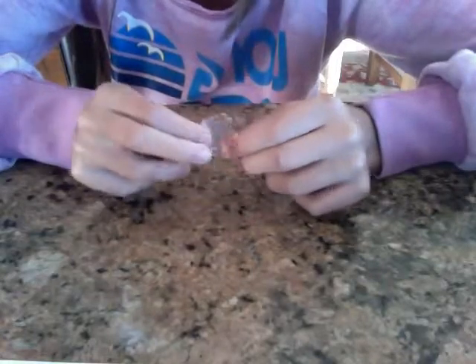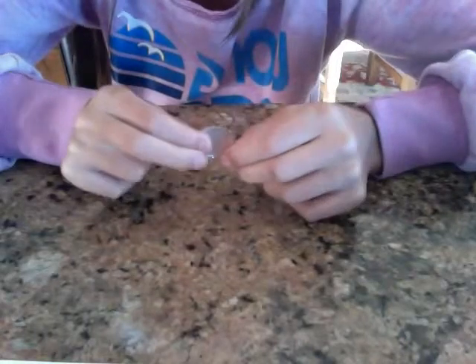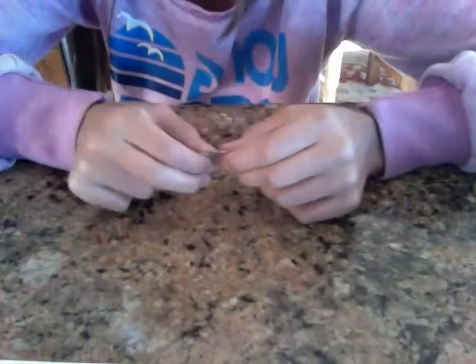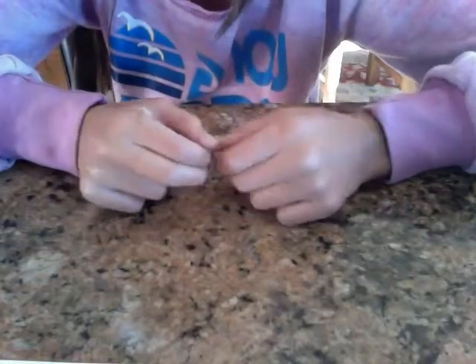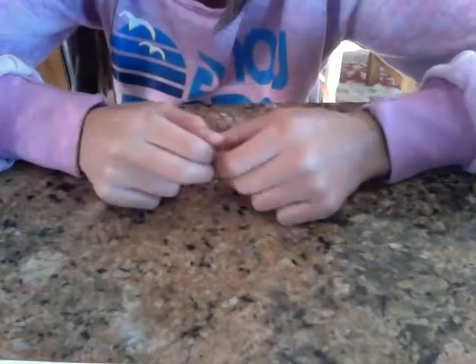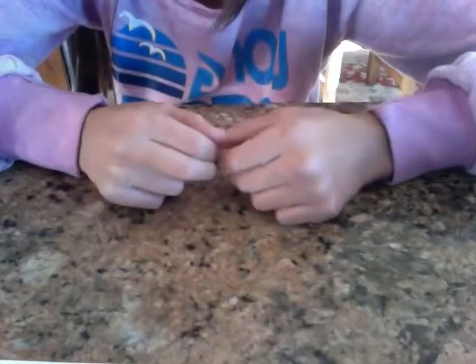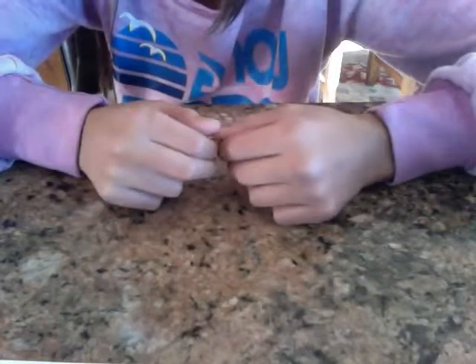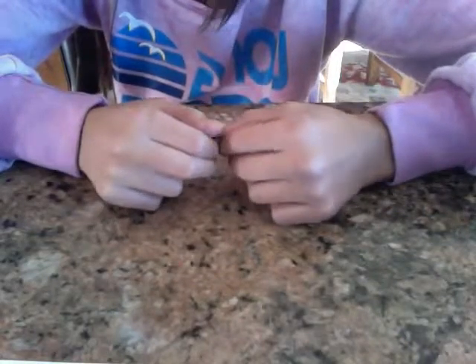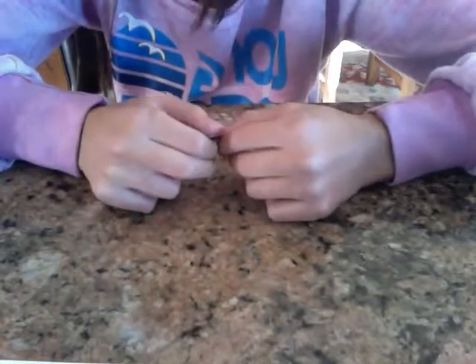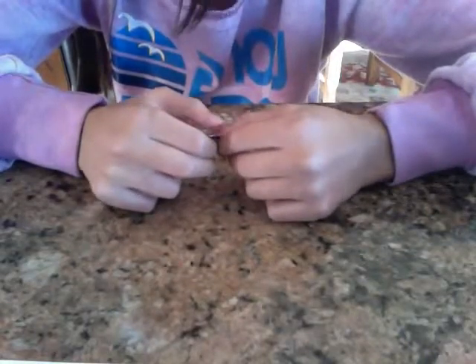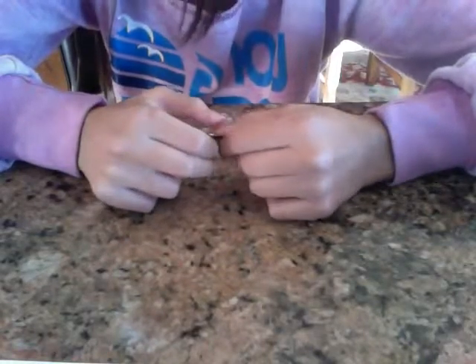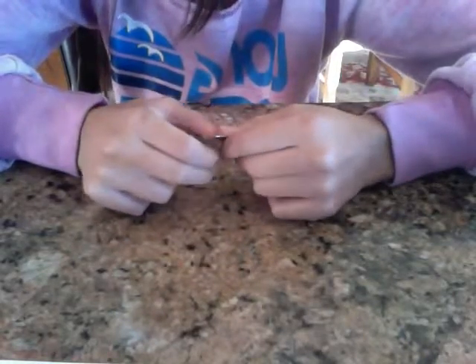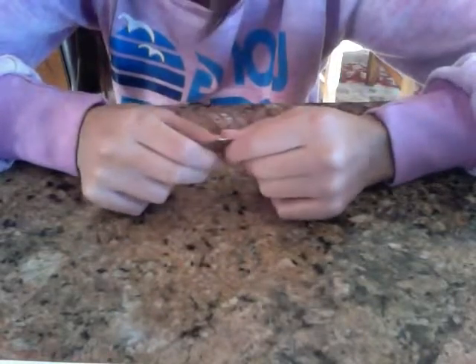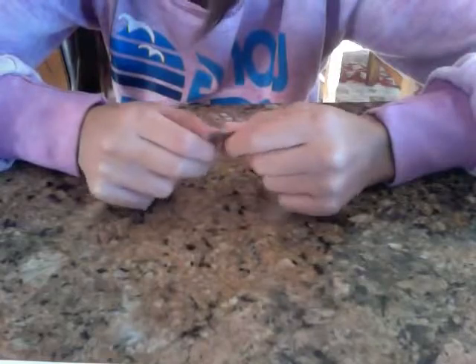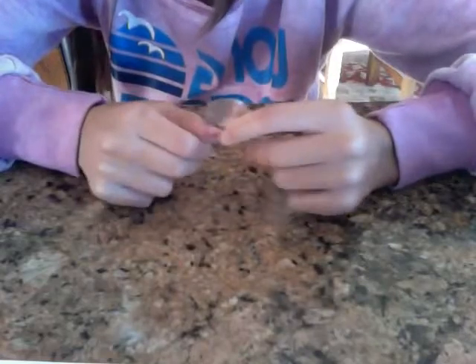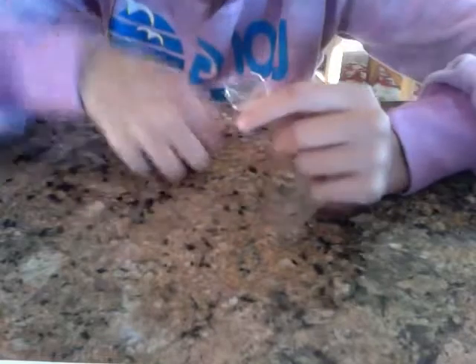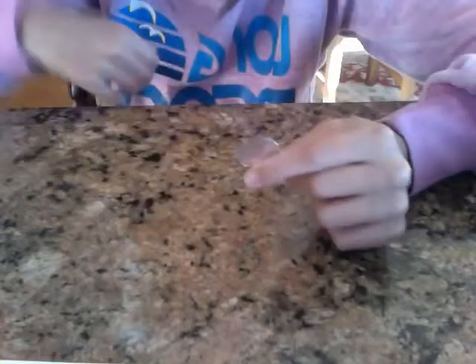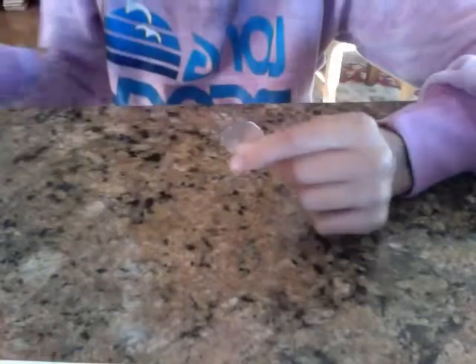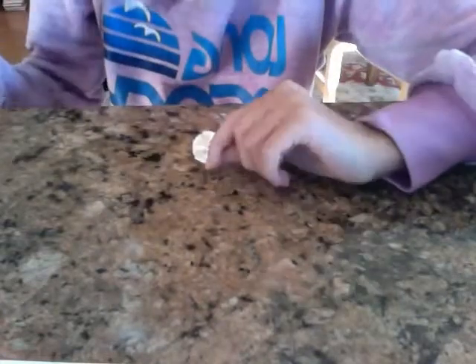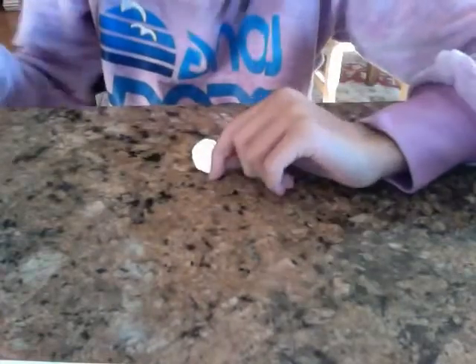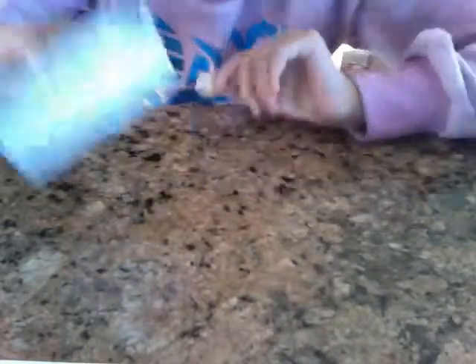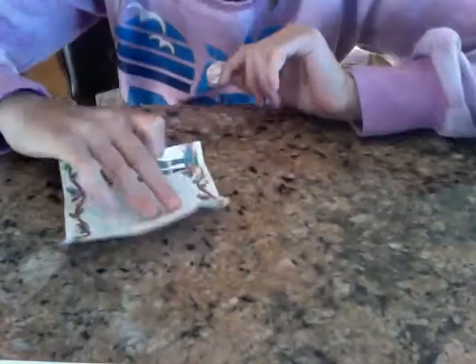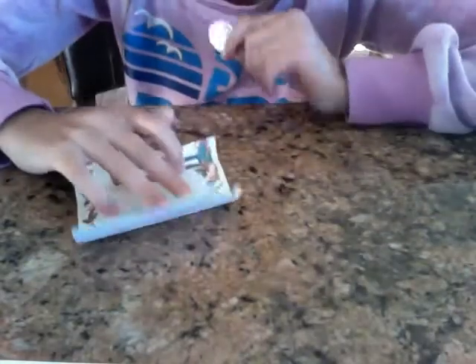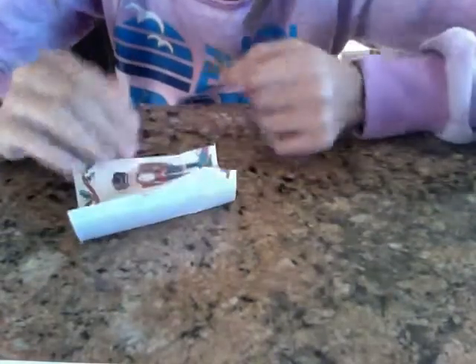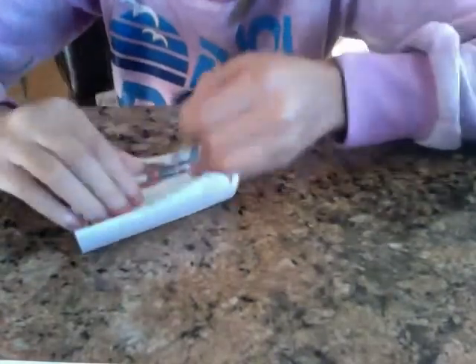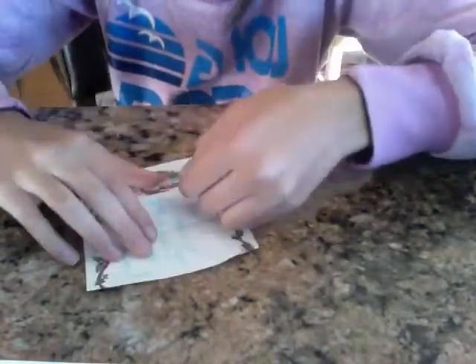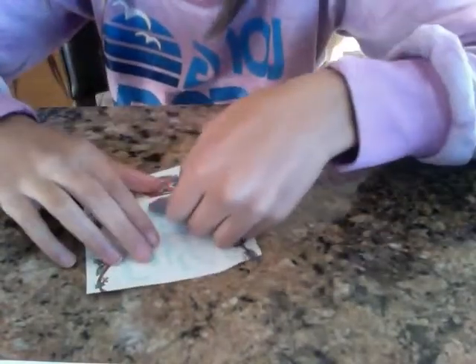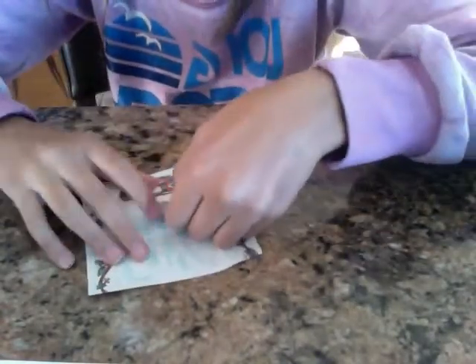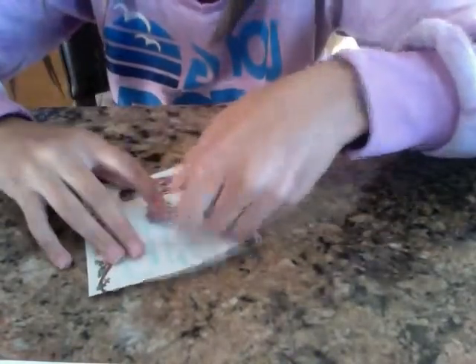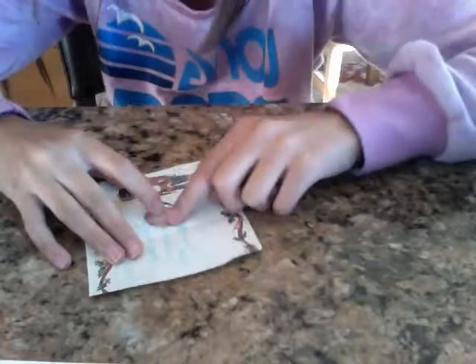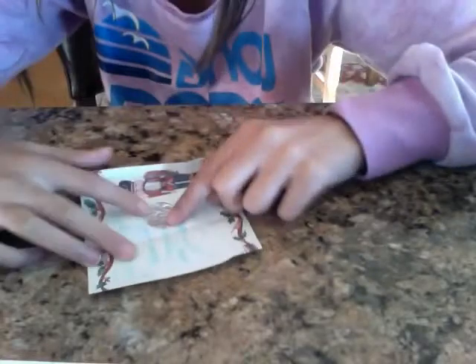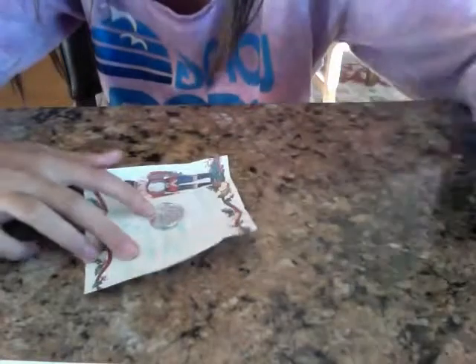Hi, this is KGDance101 and this is called the coin rip. I take my quarter and I take a piece of paper. I'm going to fold this quarter in this piece of paper.